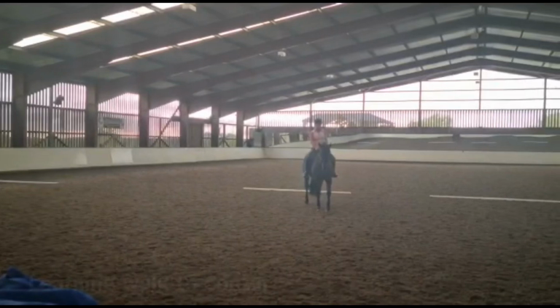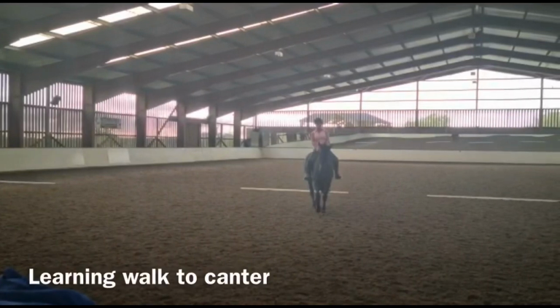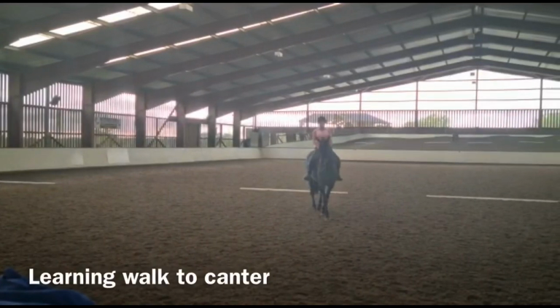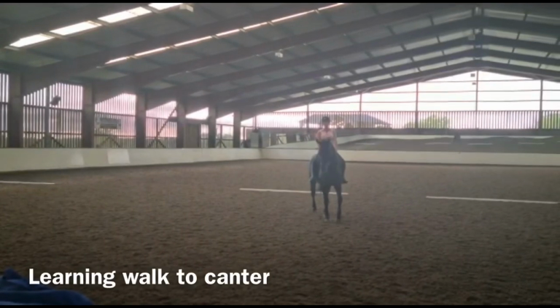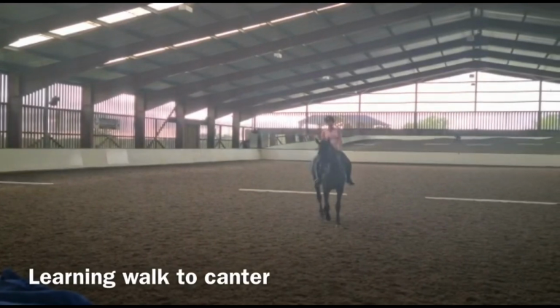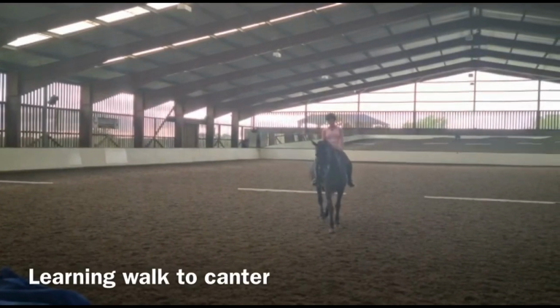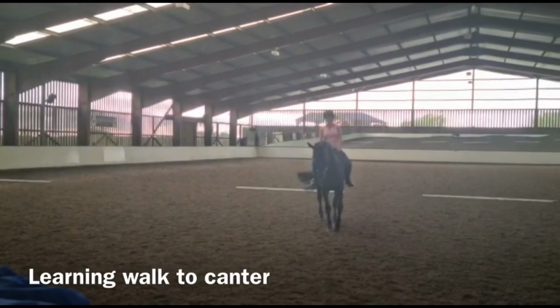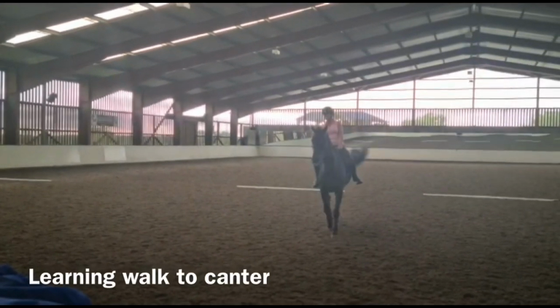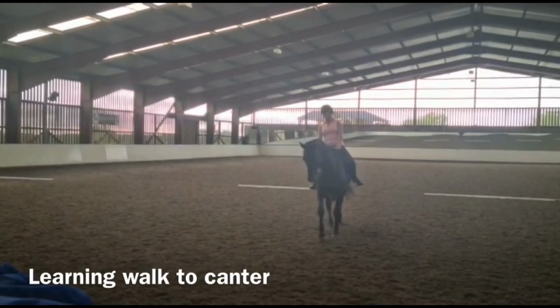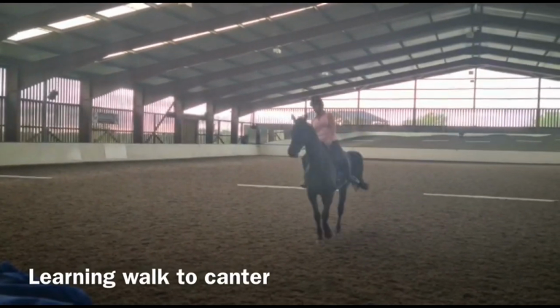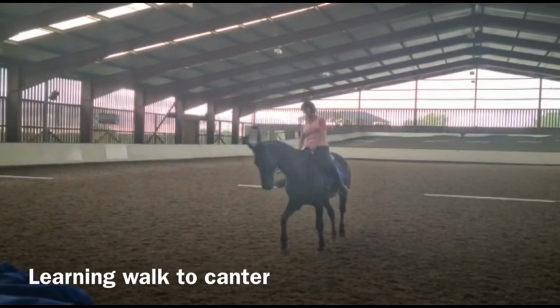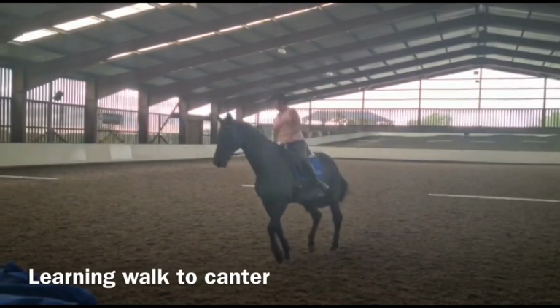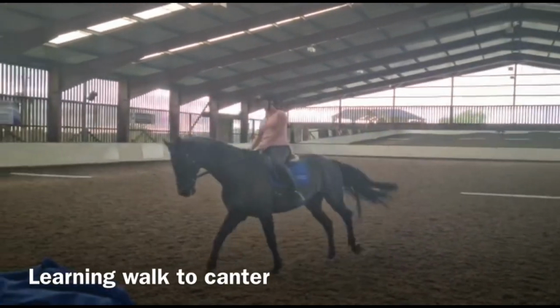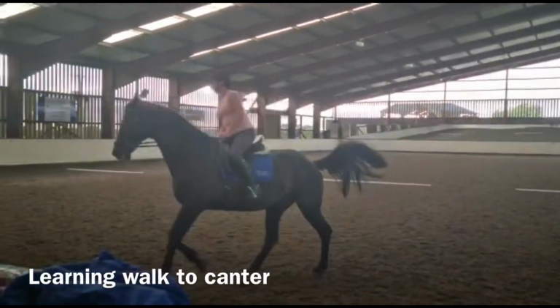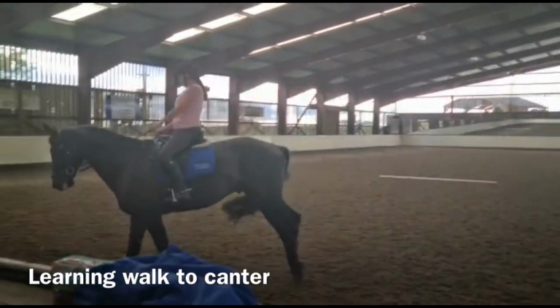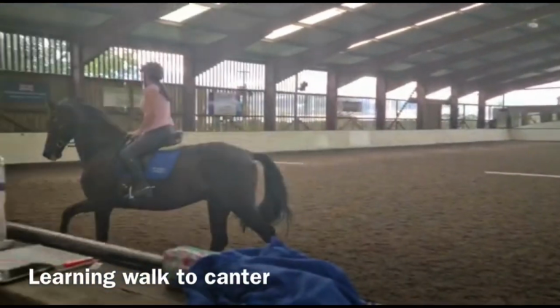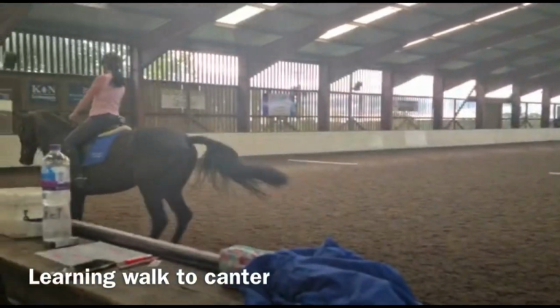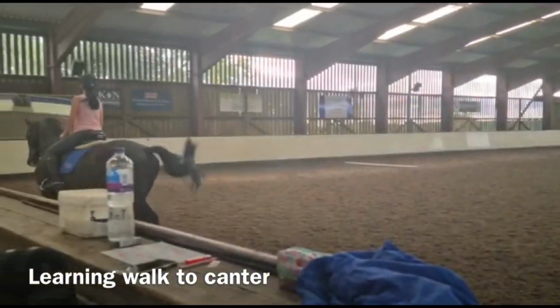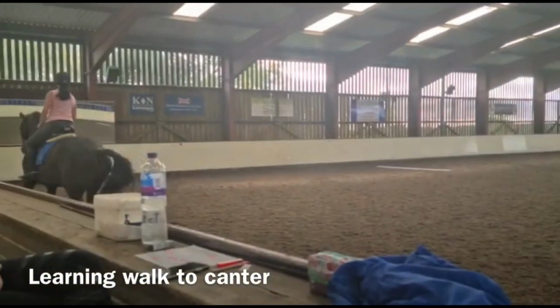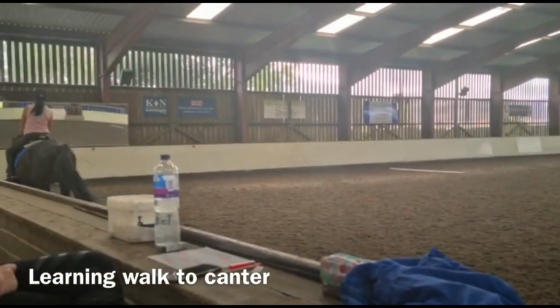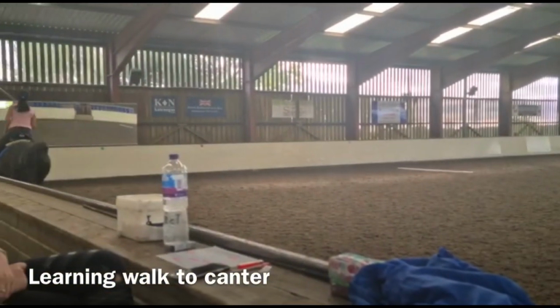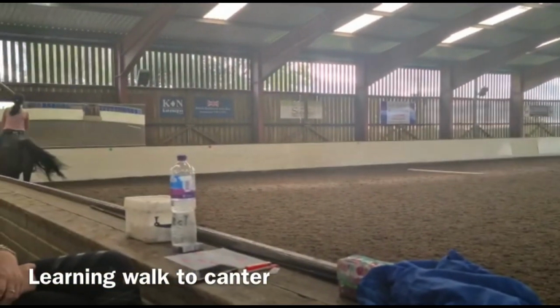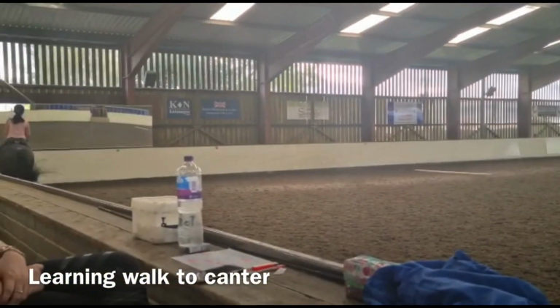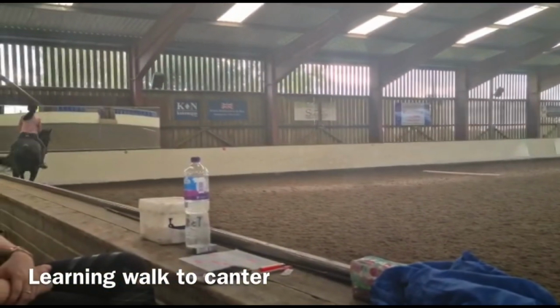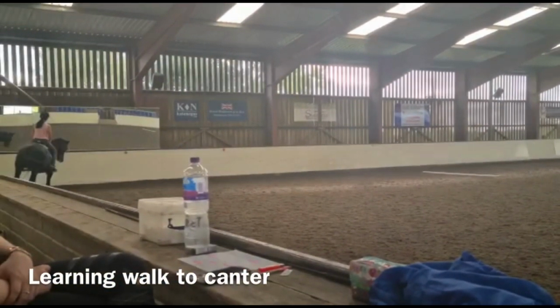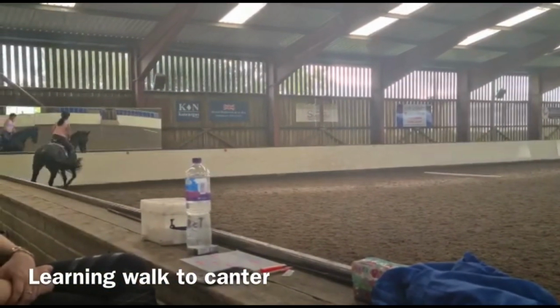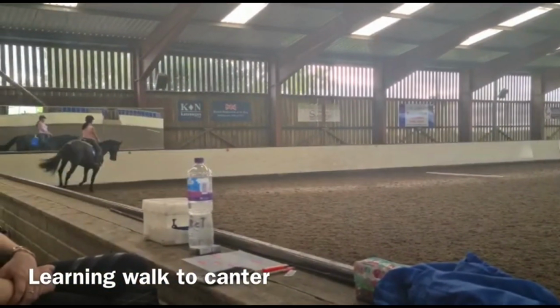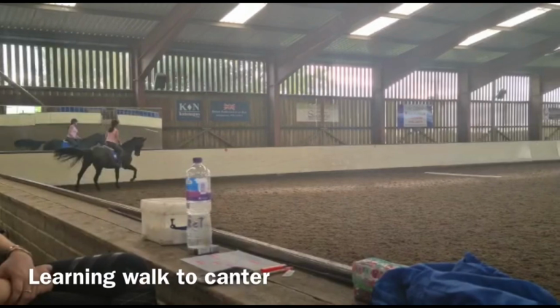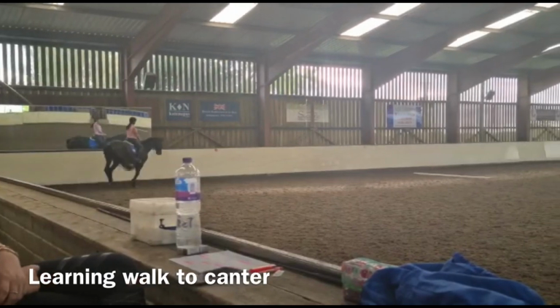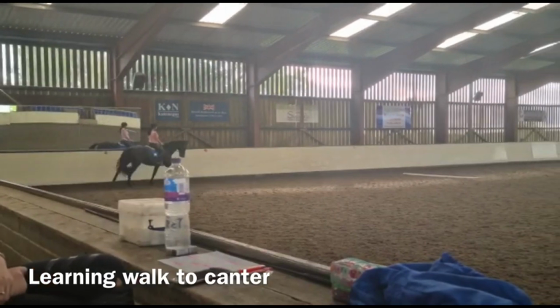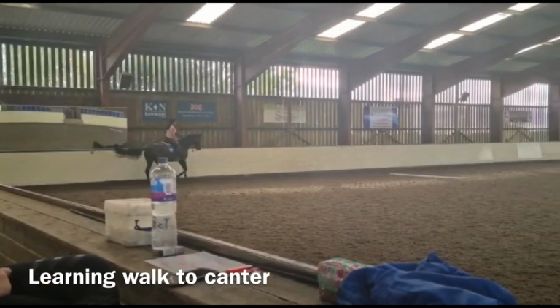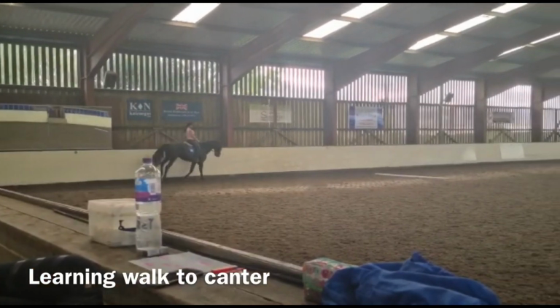Inside leg forward, outside leg back and ask for canter. Right, shoulders back, heels down. Relax your seat bones, feel your seat bones there.